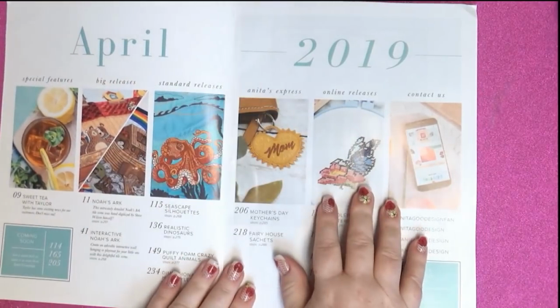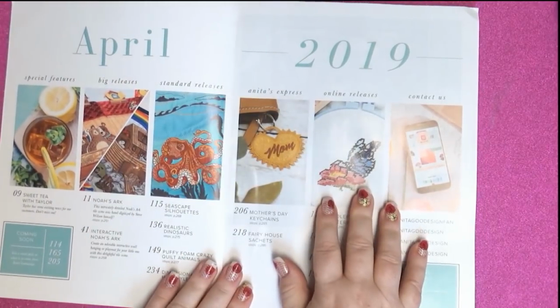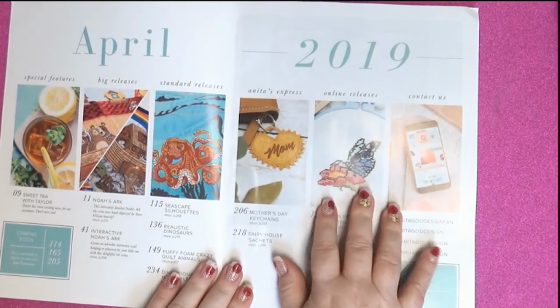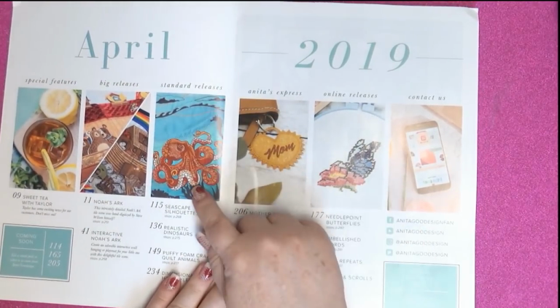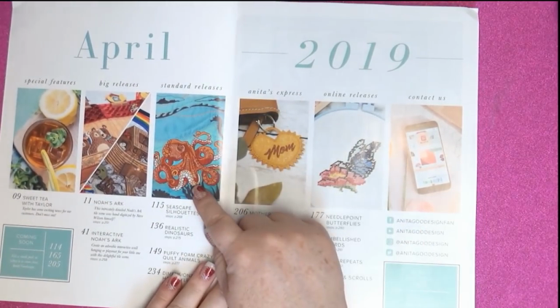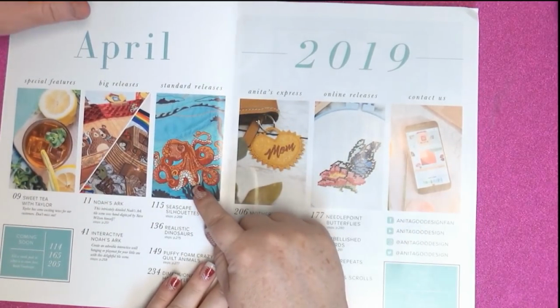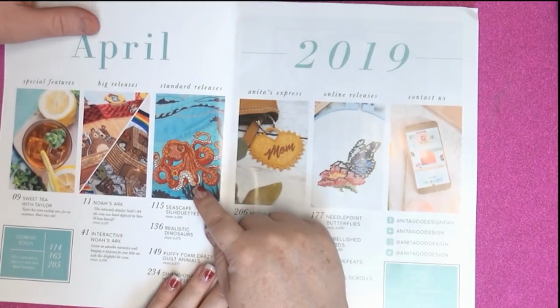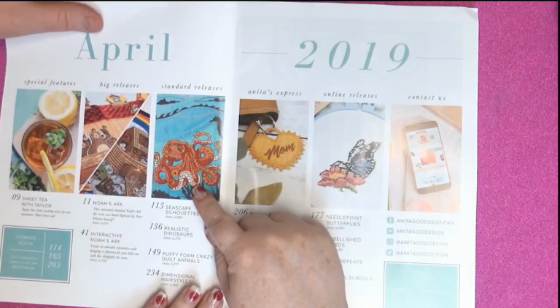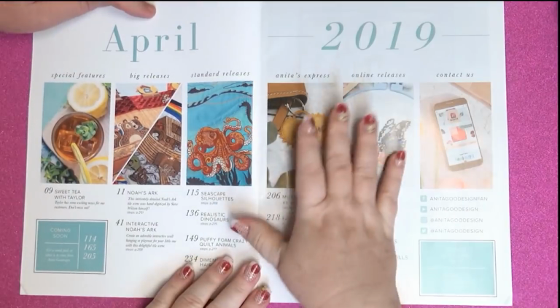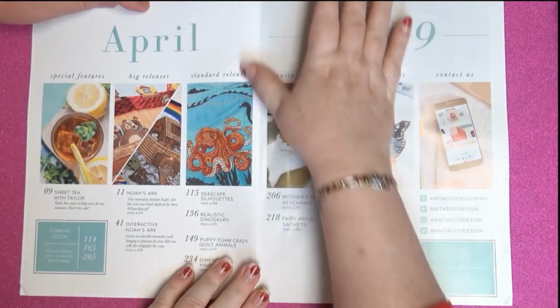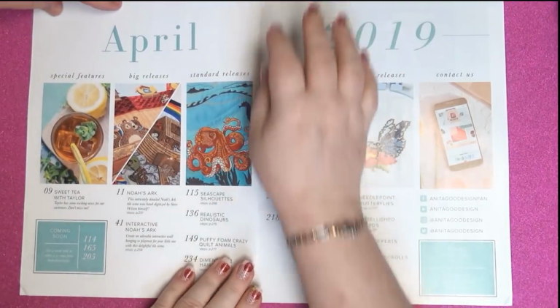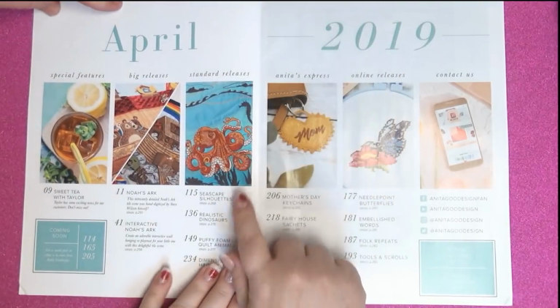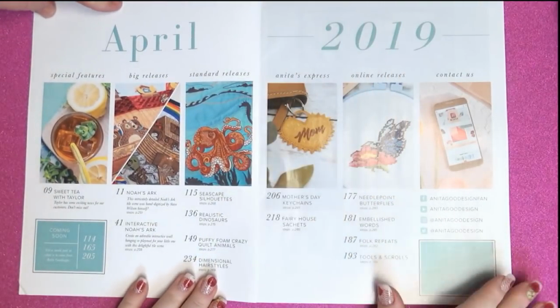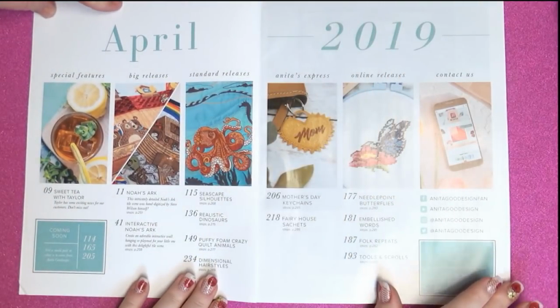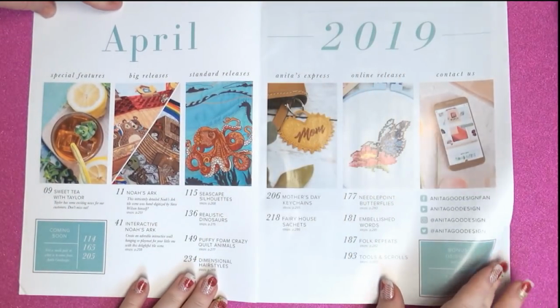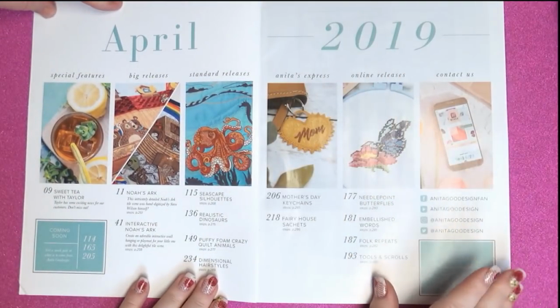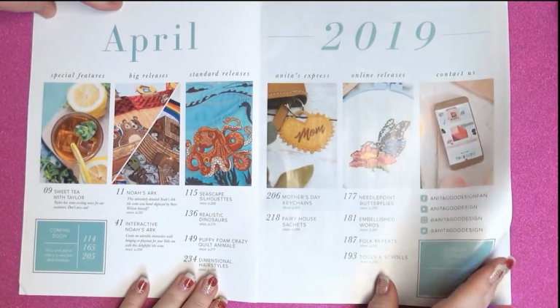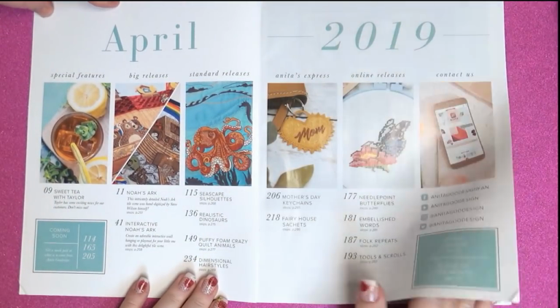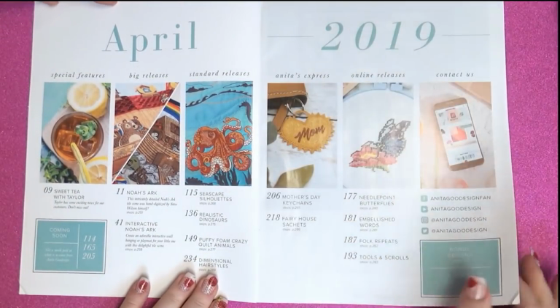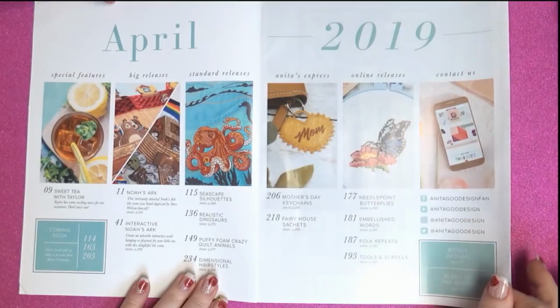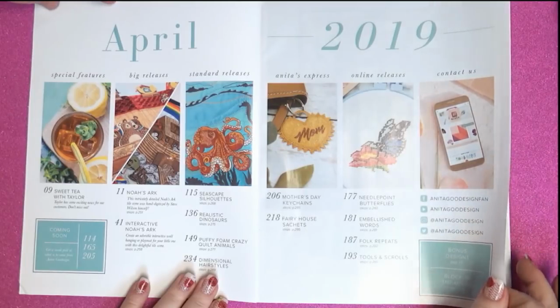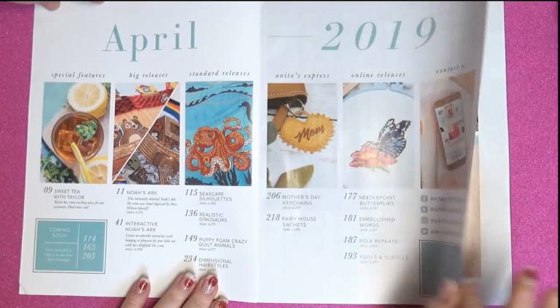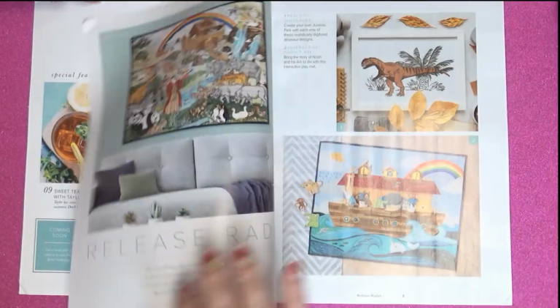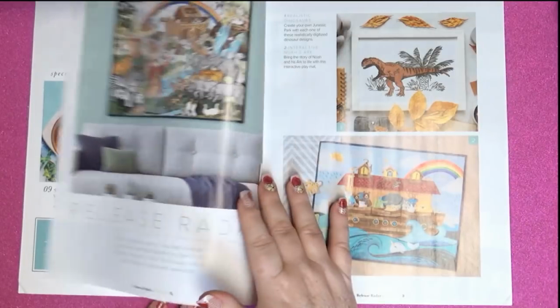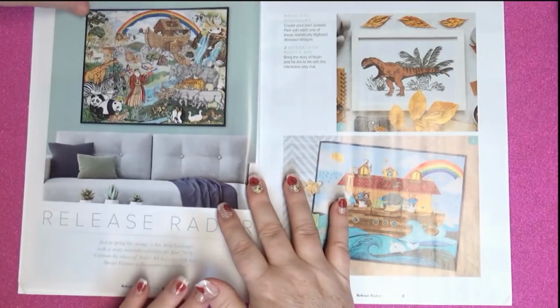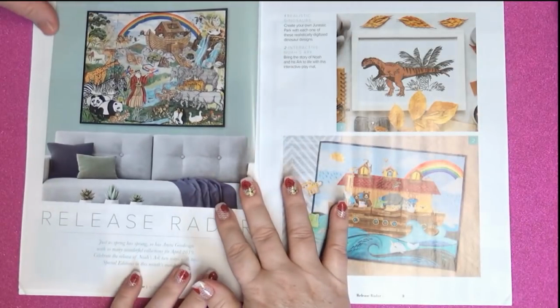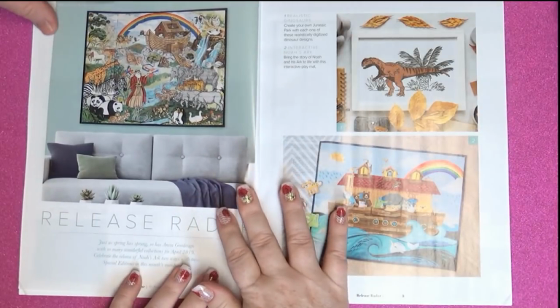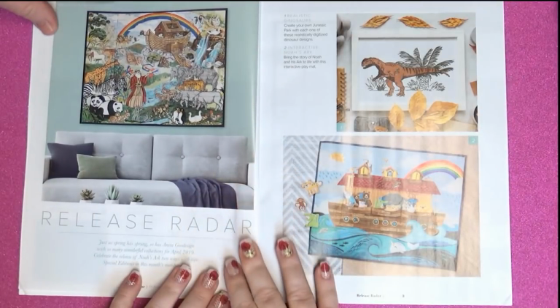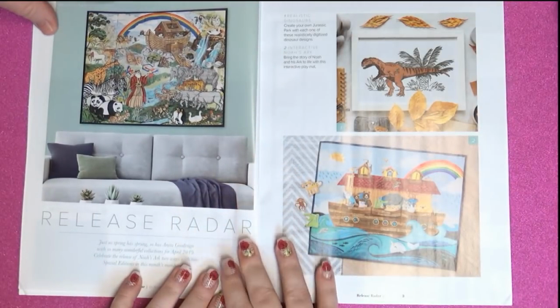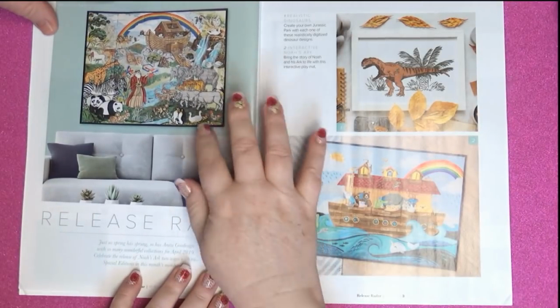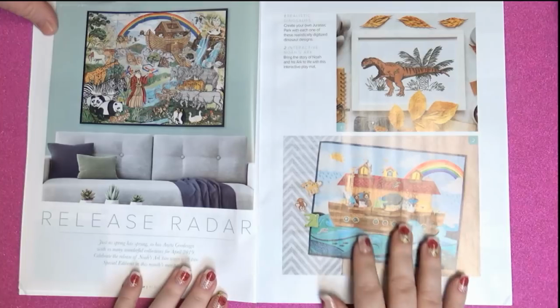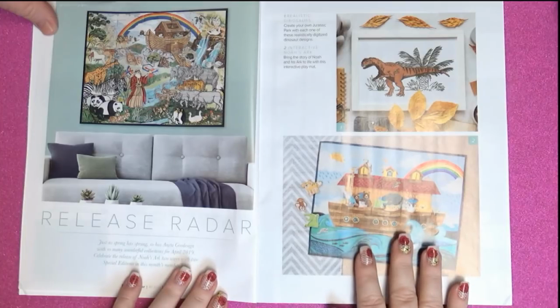Oh, that is cool! Octopus is great. Isn't that neat? Sweet Tea with Taylor — all right, Taylor, I'm up. Oh wow, that is really nice!